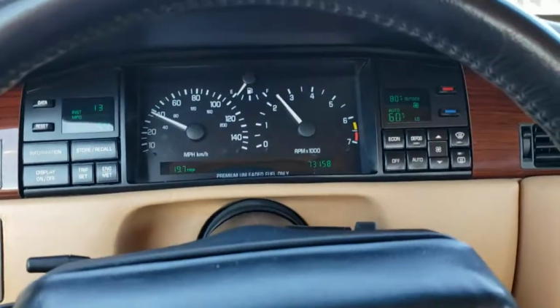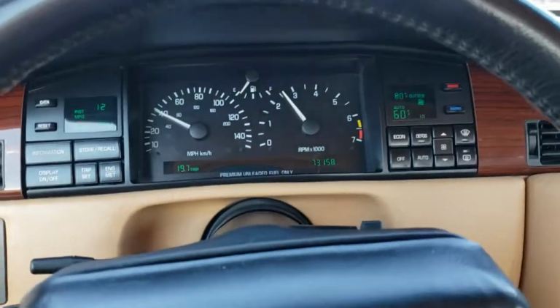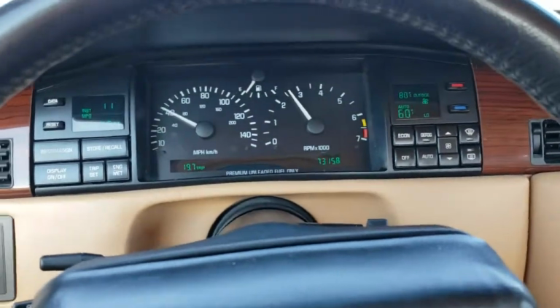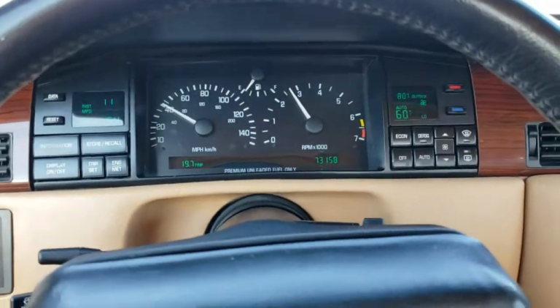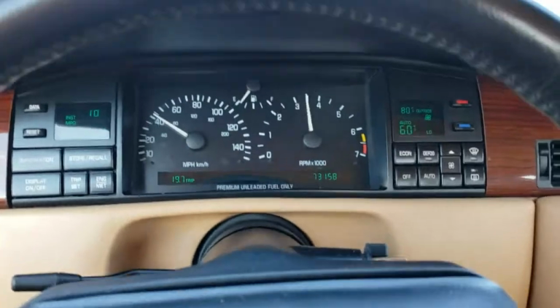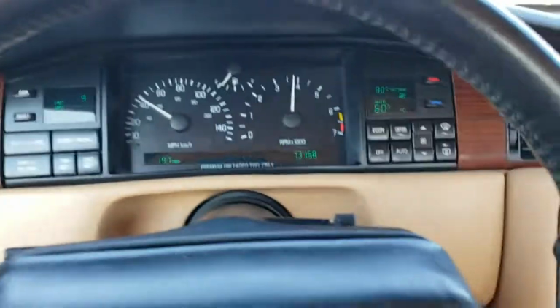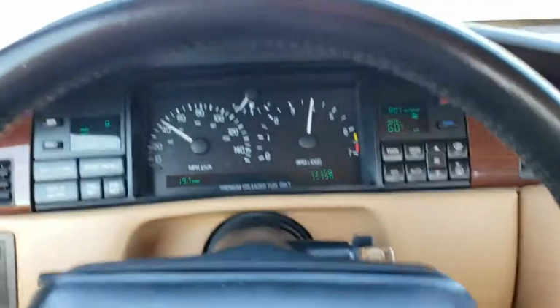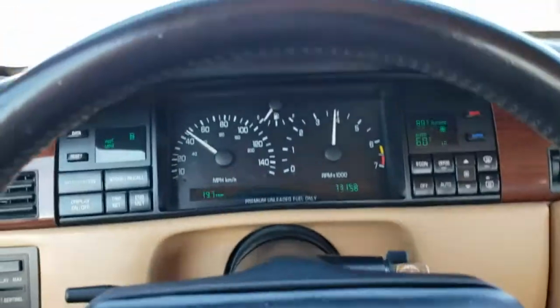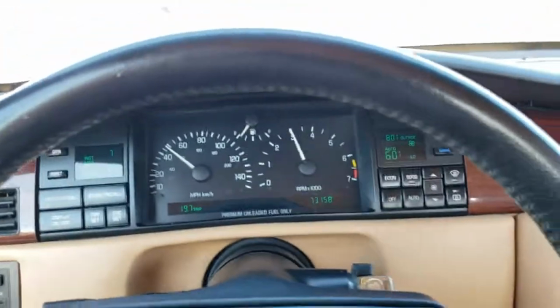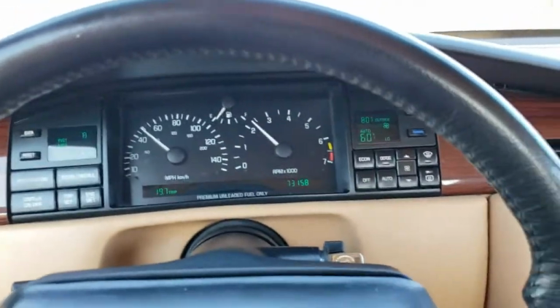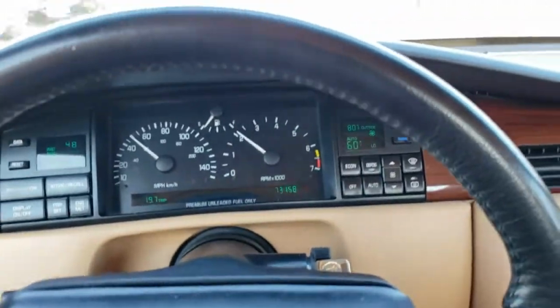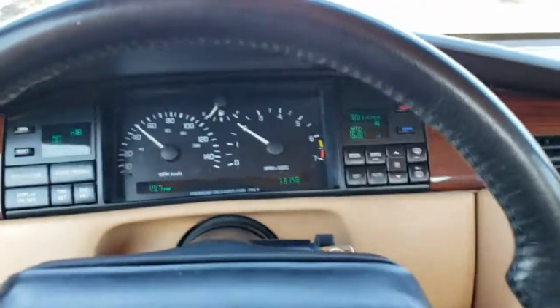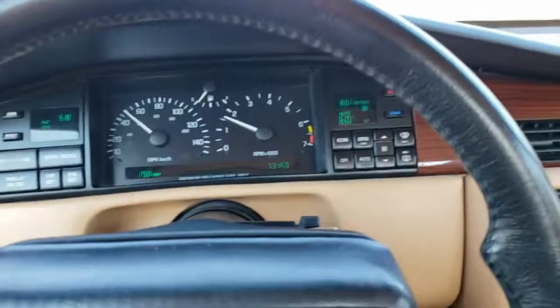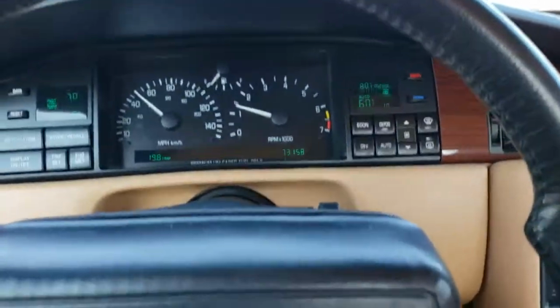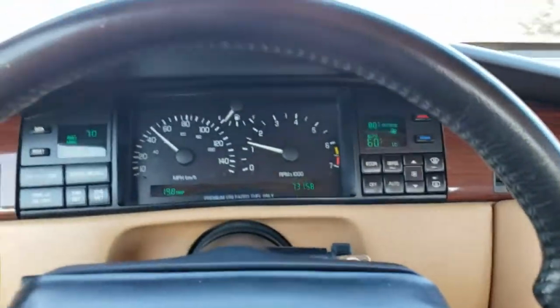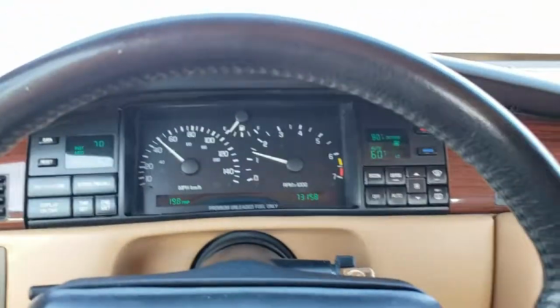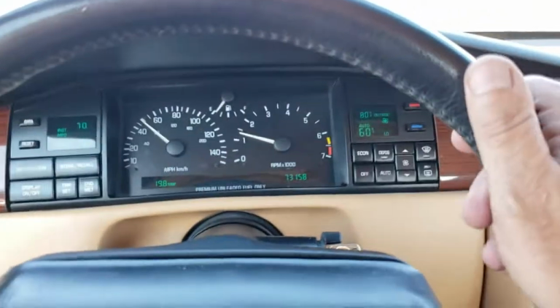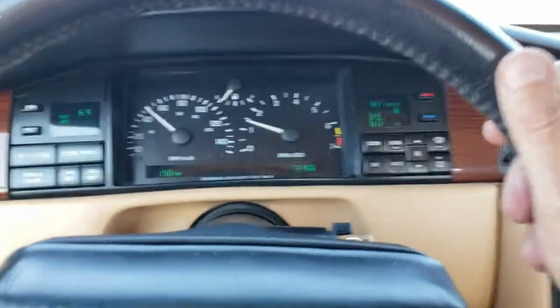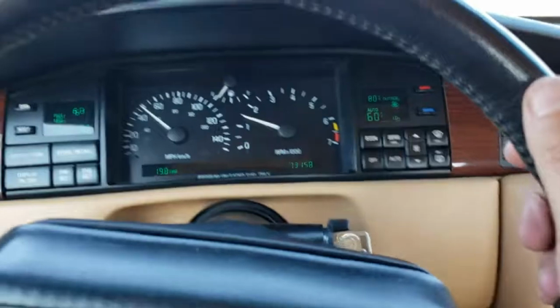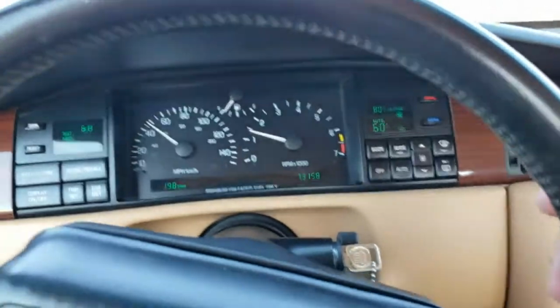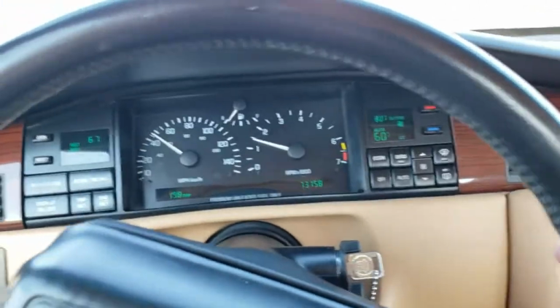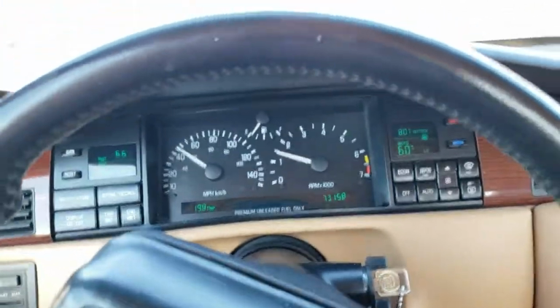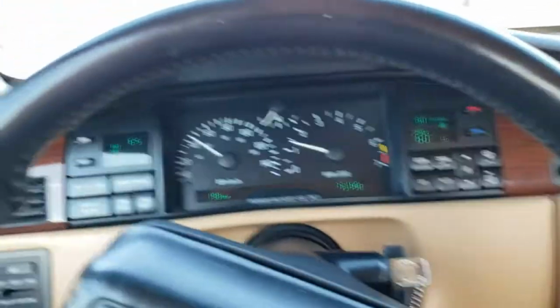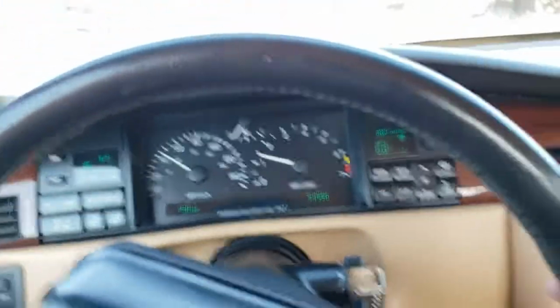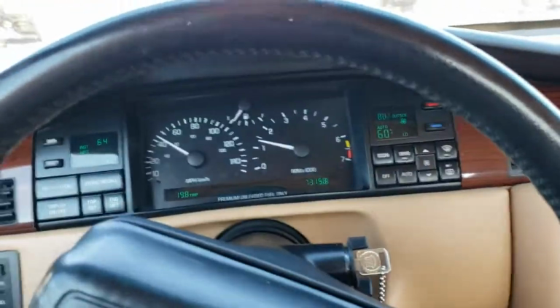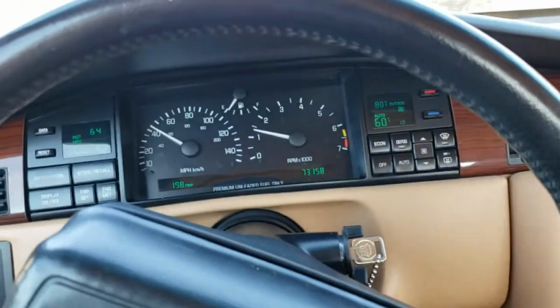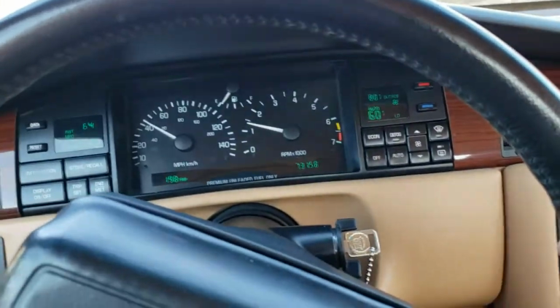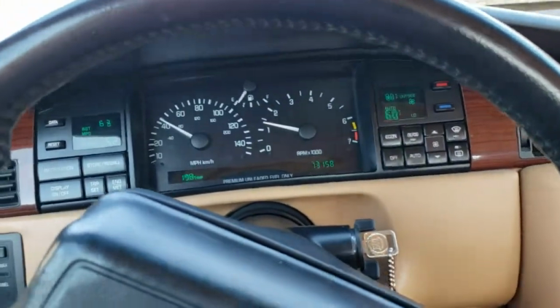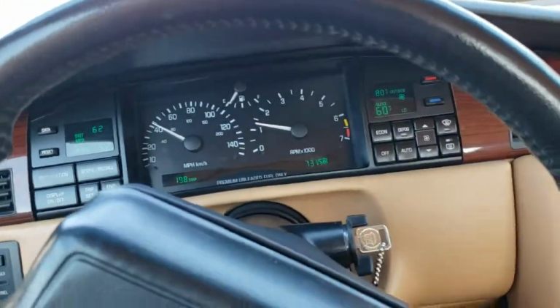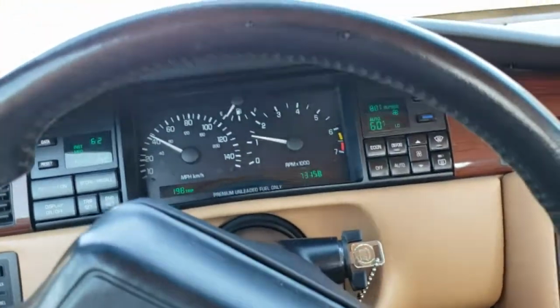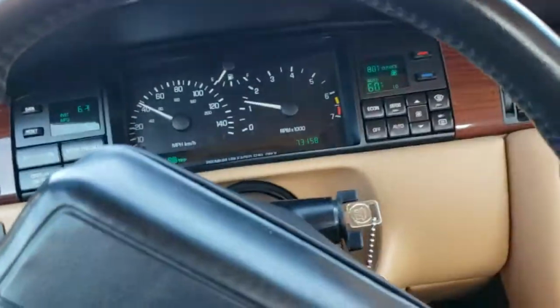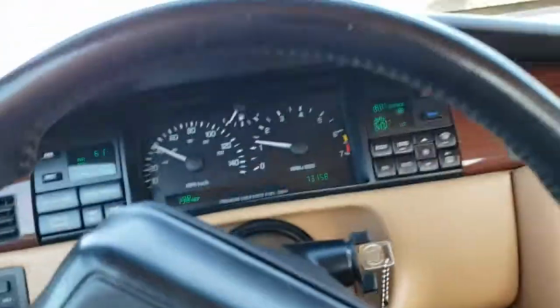Northstar V8 engine. A lot of power. A little drive. Very responsive. Feels kind of like a big Cadillac Corvette actually.